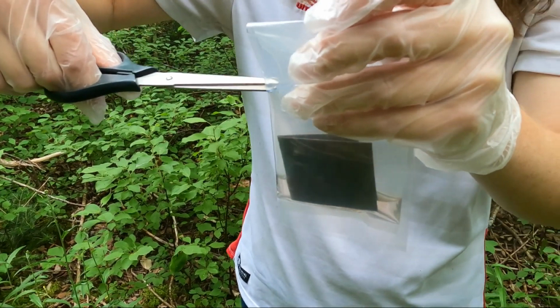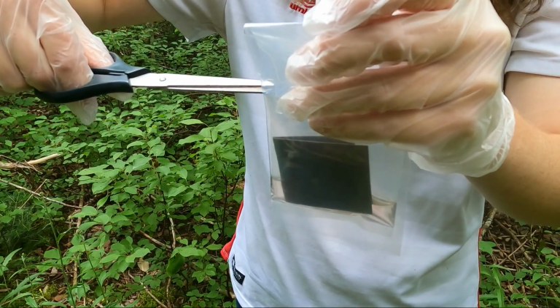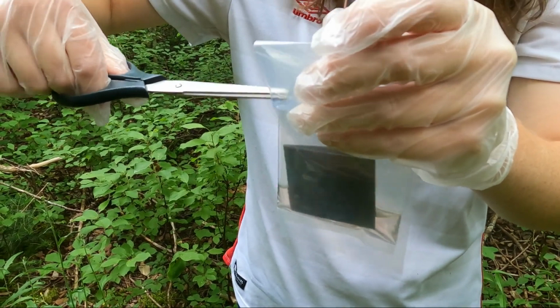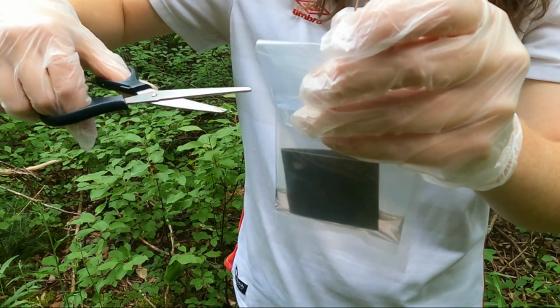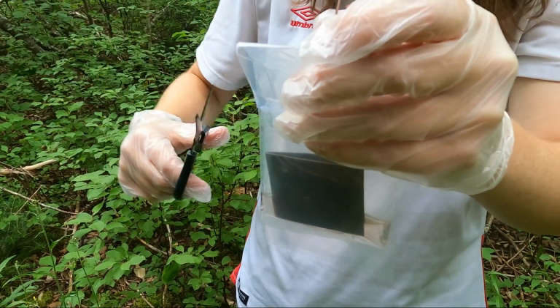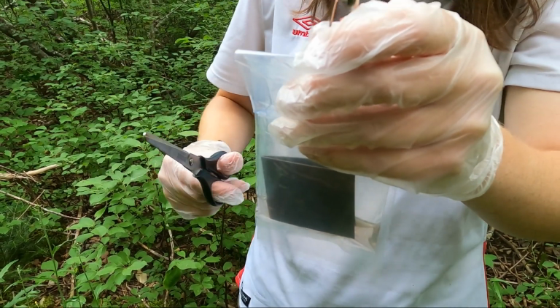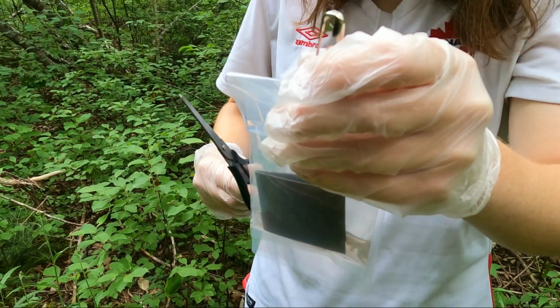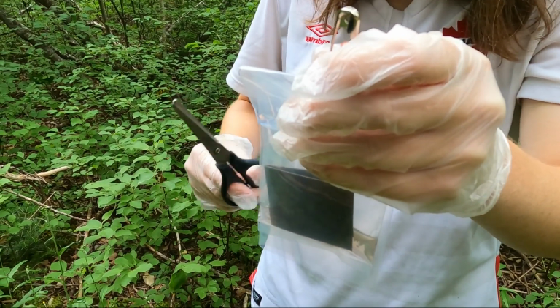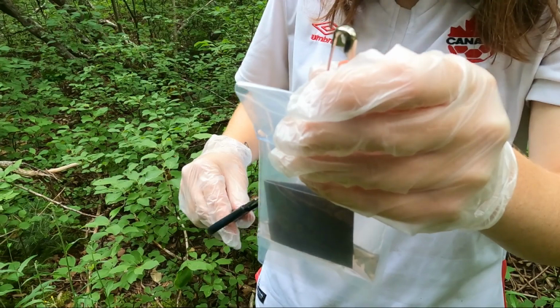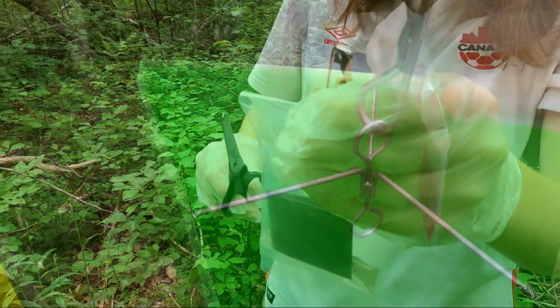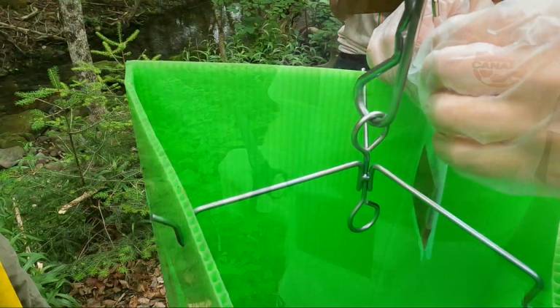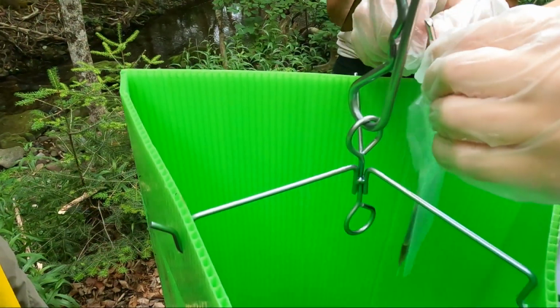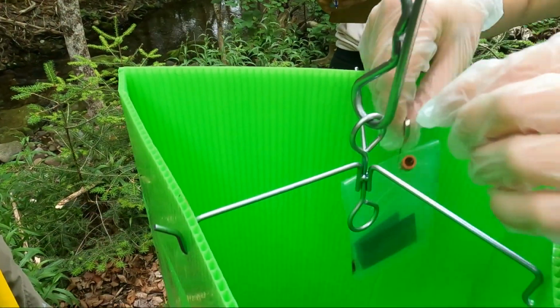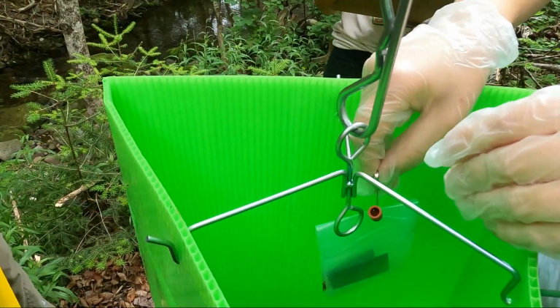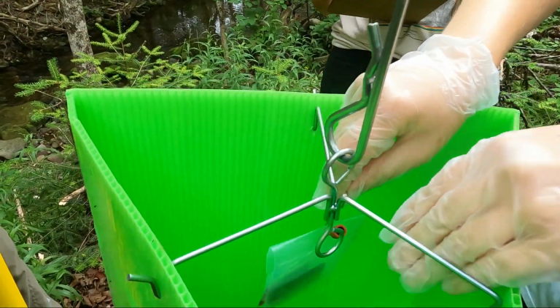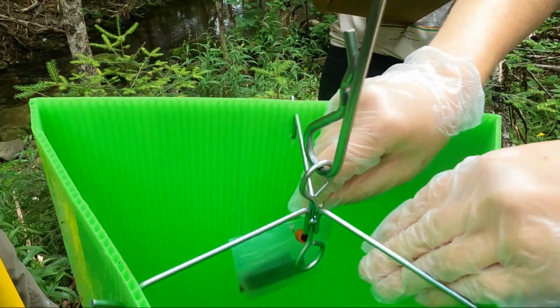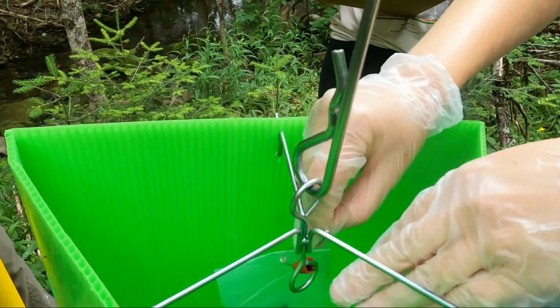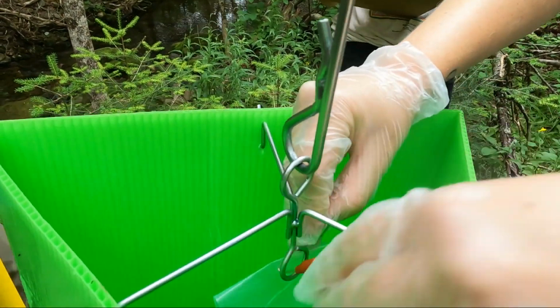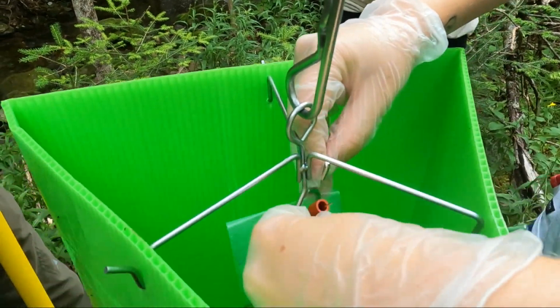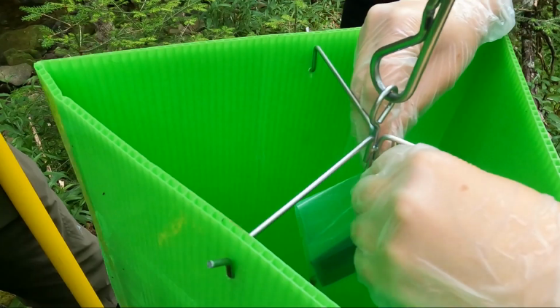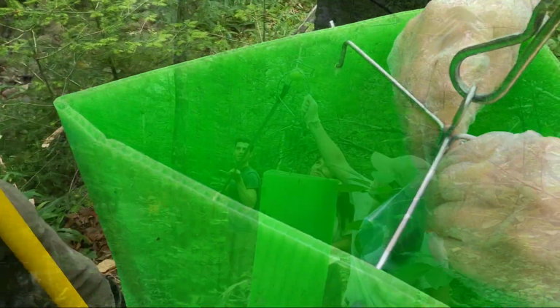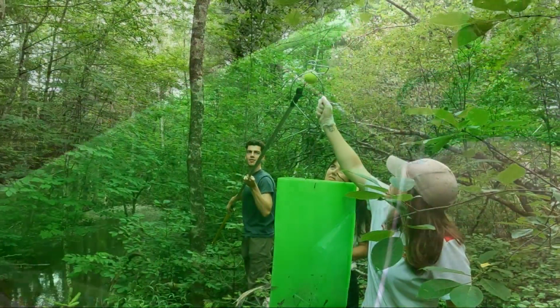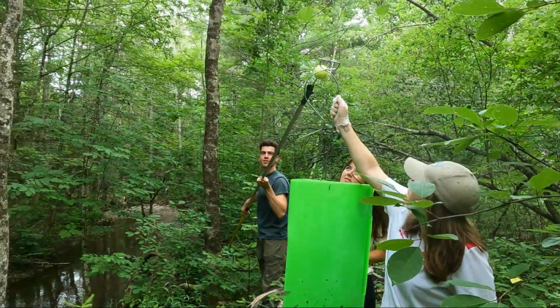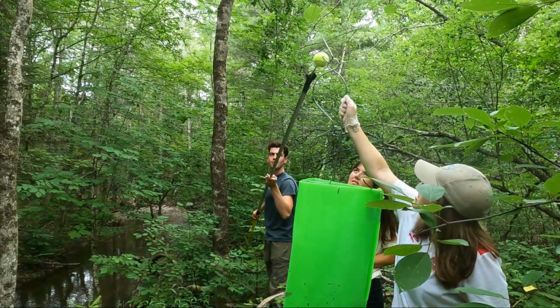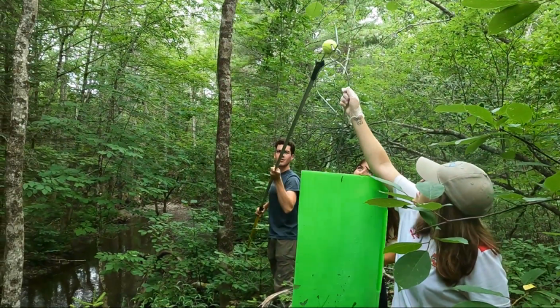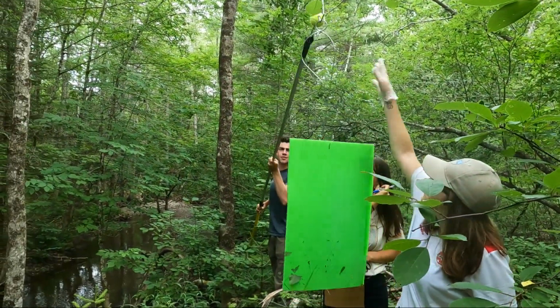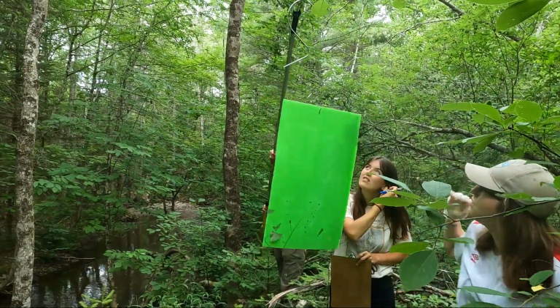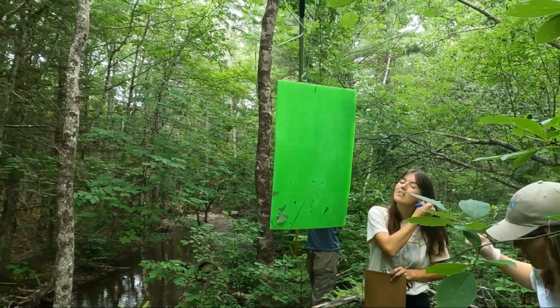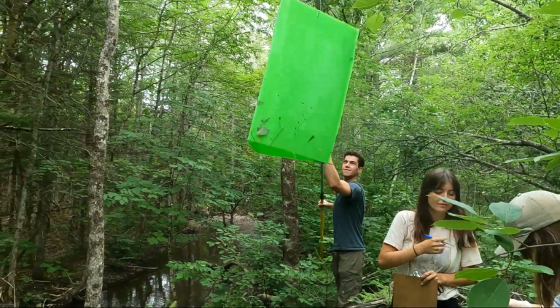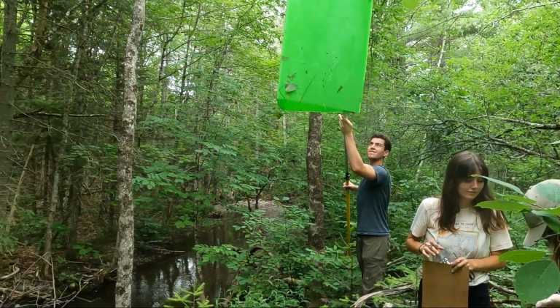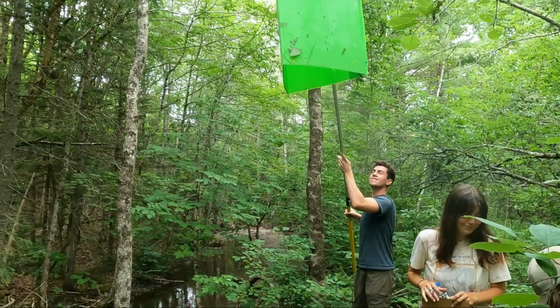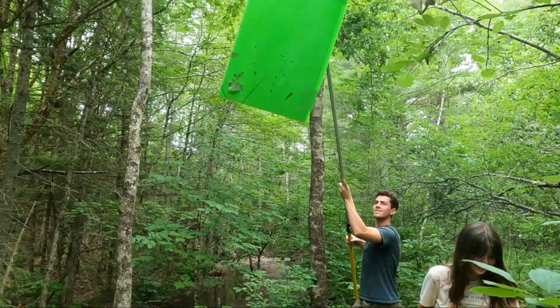Once we're at the ash tree site, two scent packets are placed on the trap: one which smells like fresh leaves, and the other contains female sex pheromones to attract male adult beetles. An extended arm lifts the trap high enough into the tree.